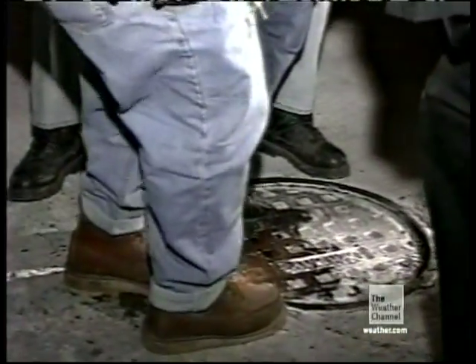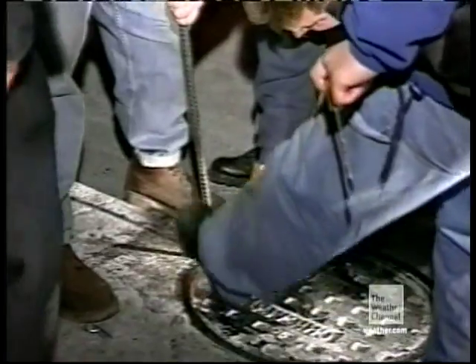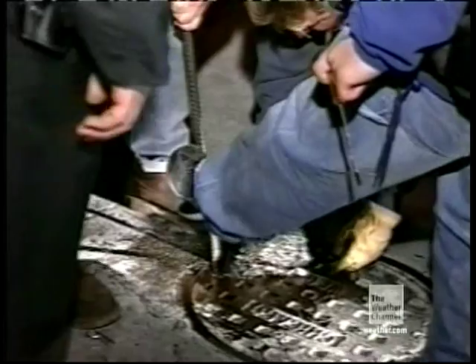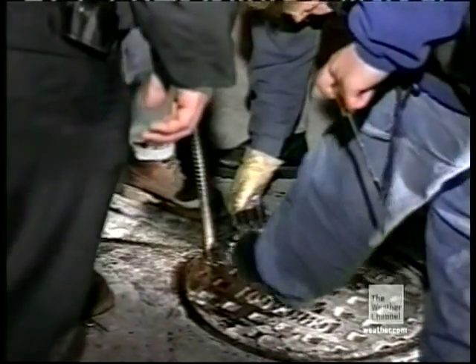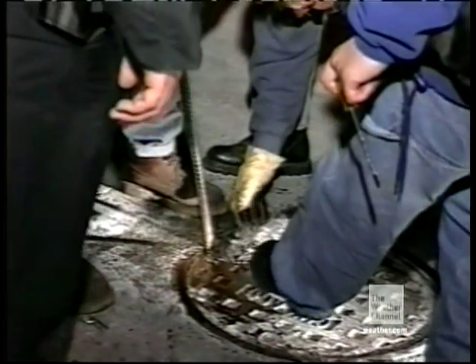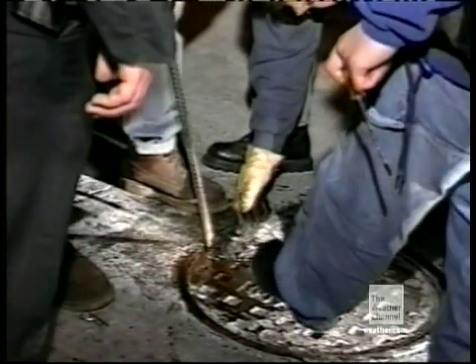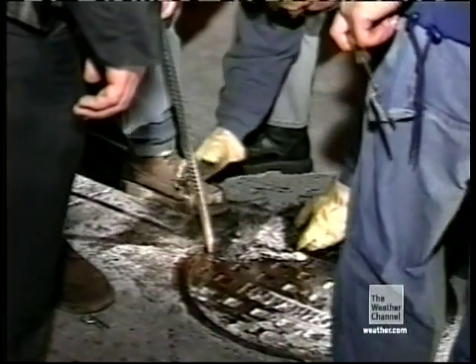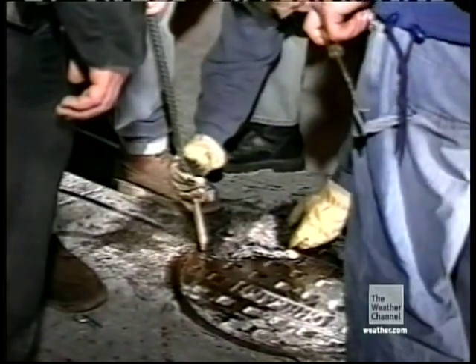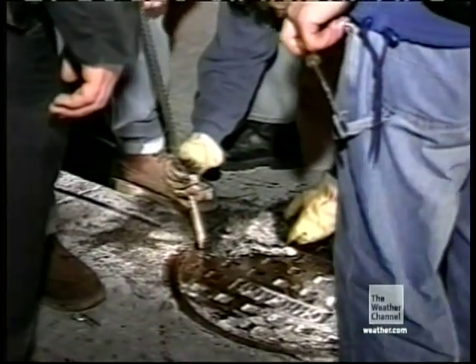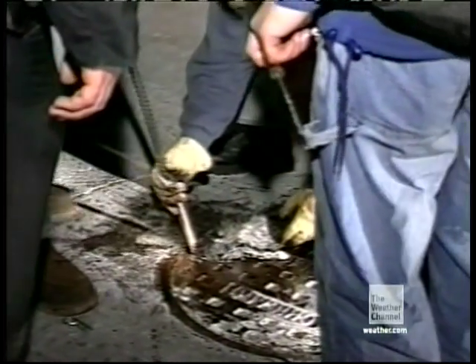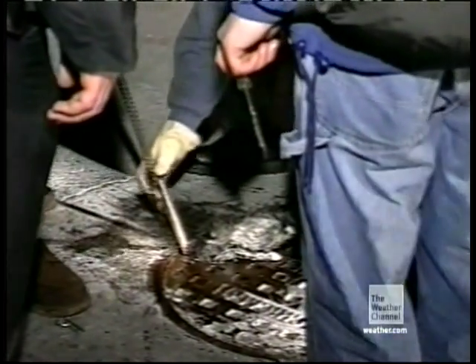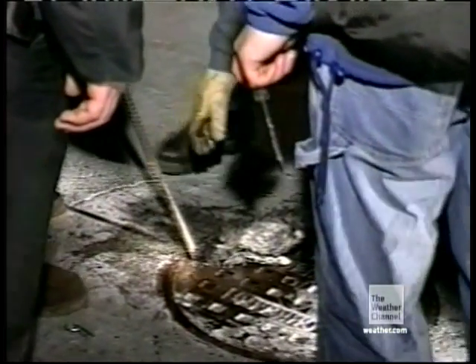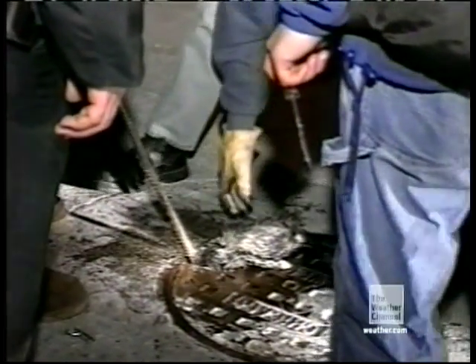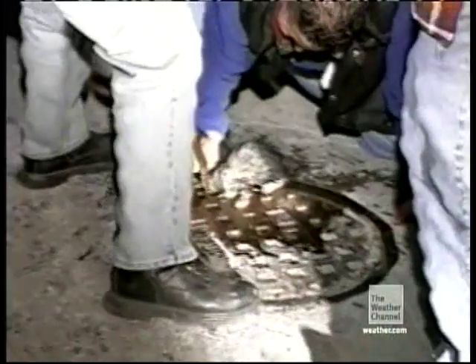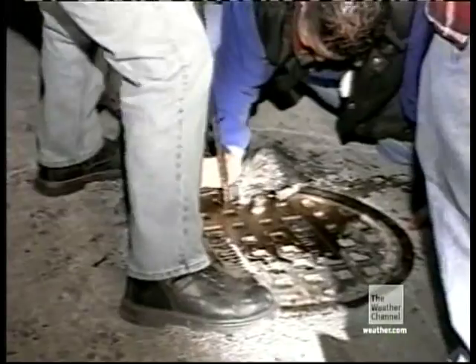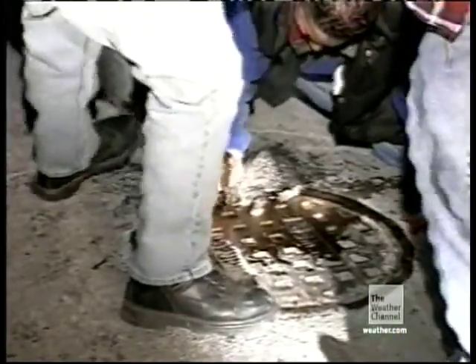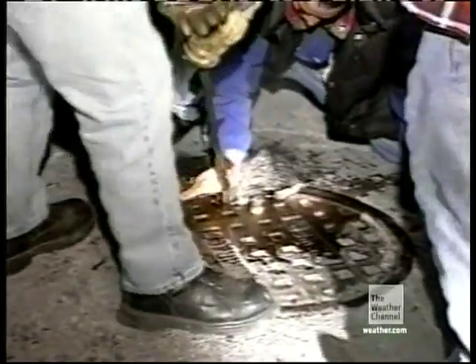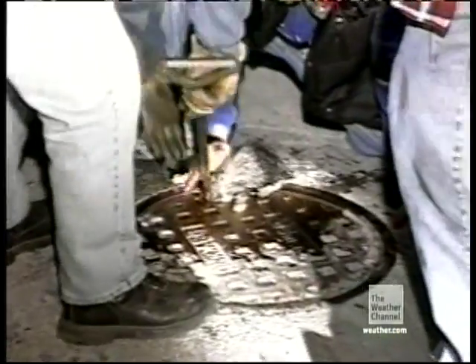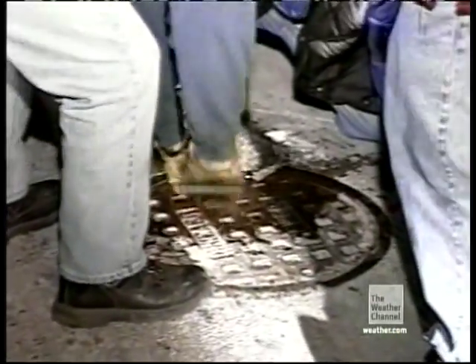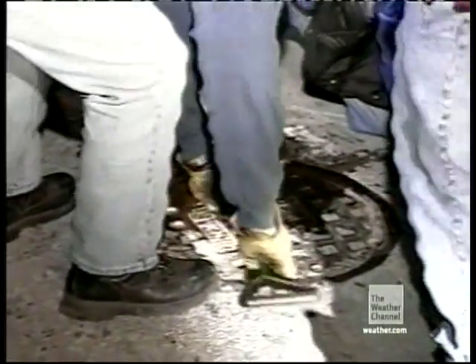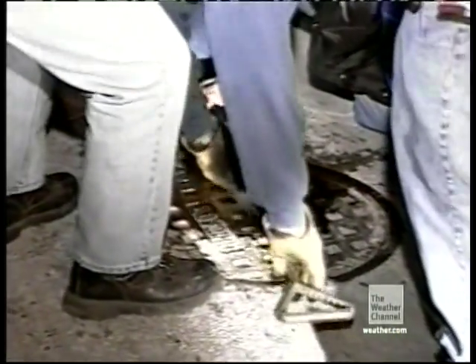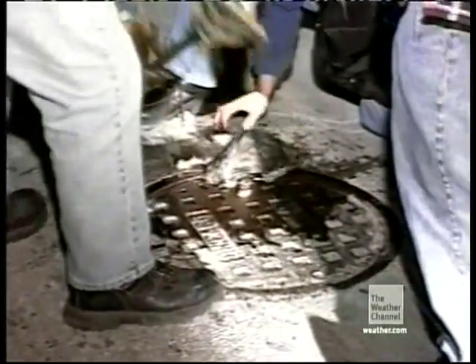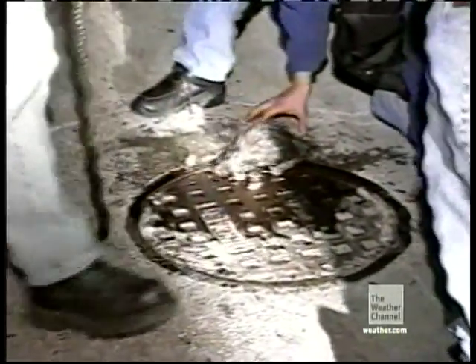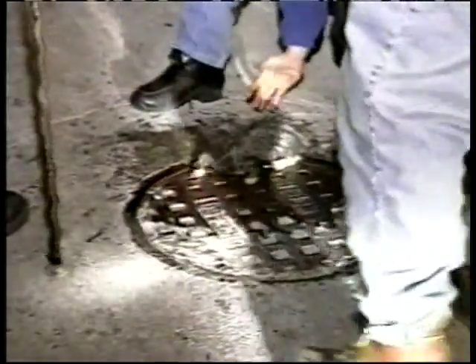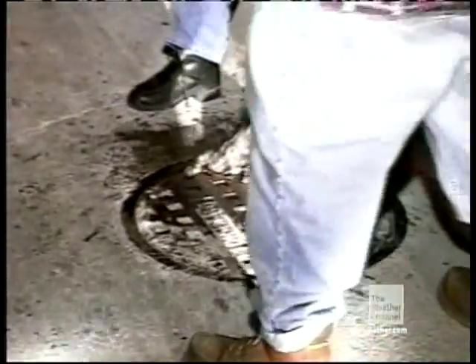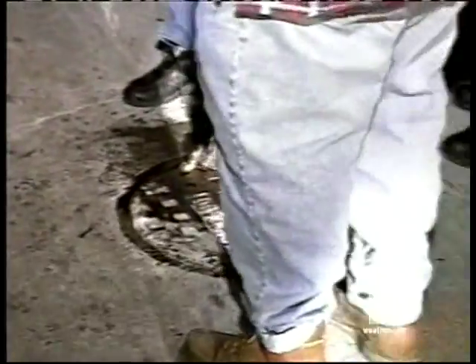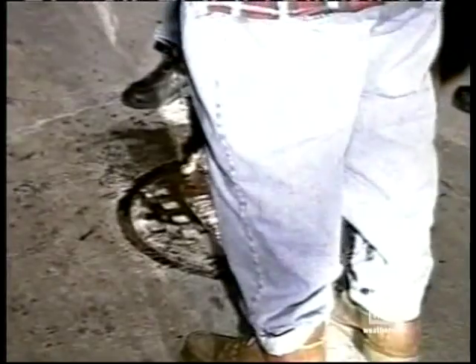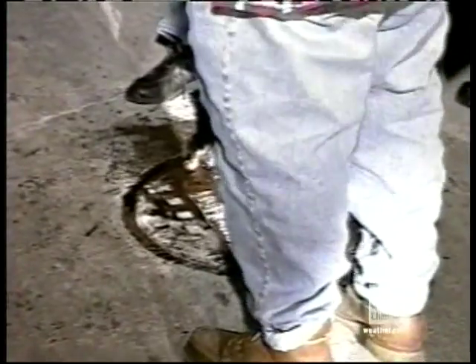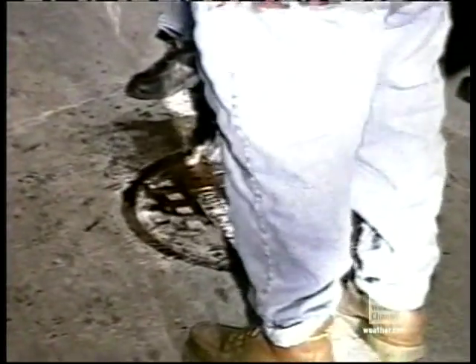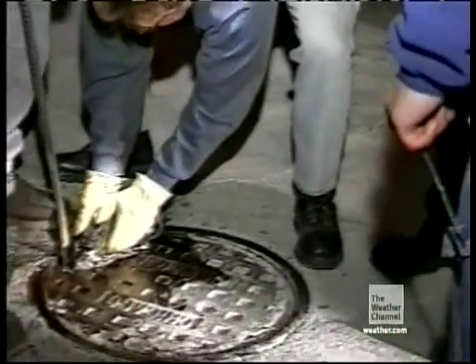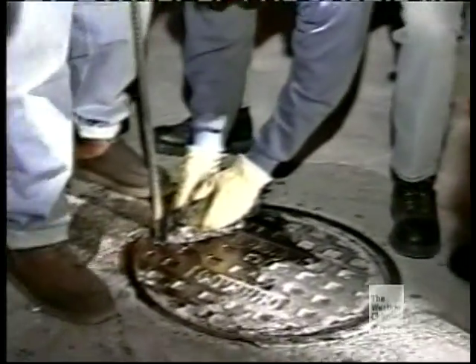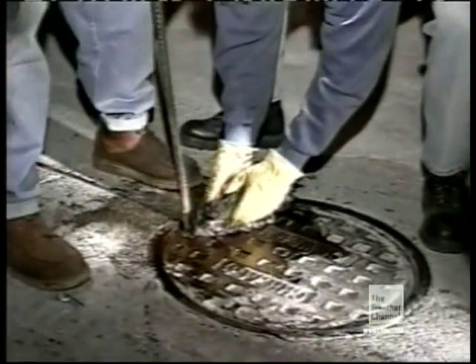The seal bar is safely in the hole, but there's another problem. The frigid winter air has frozen the manhole shut, and it may have also sealed the feline's fate.